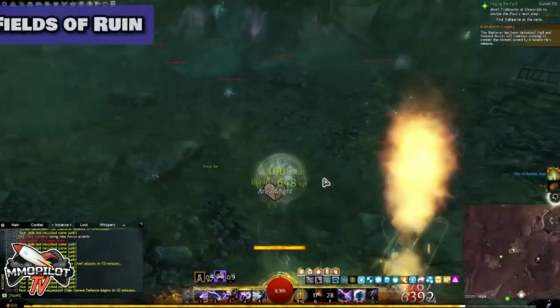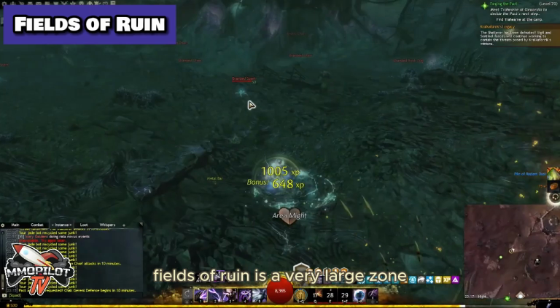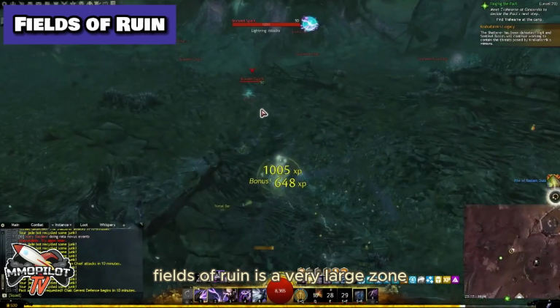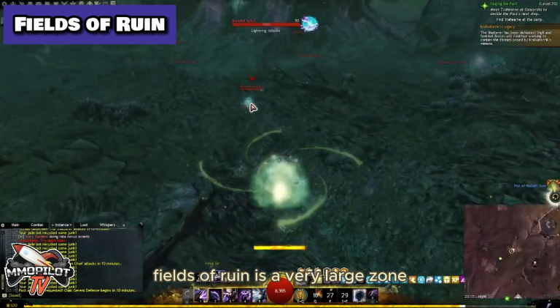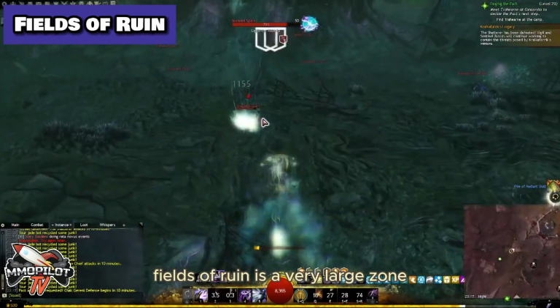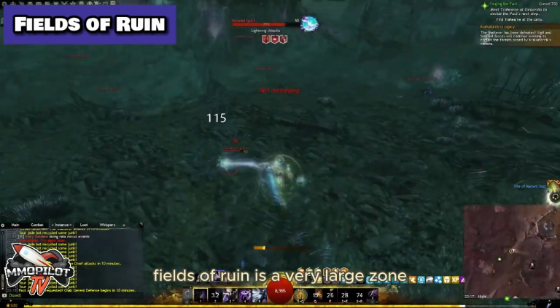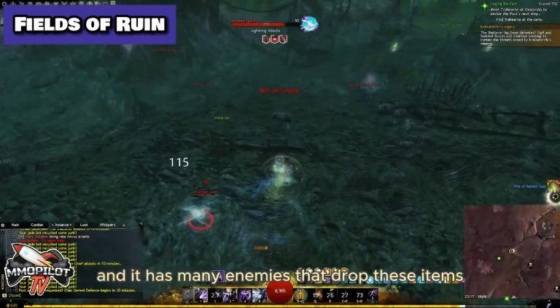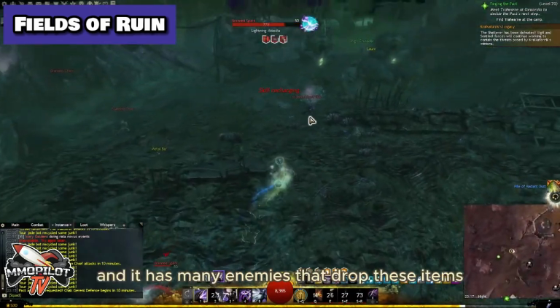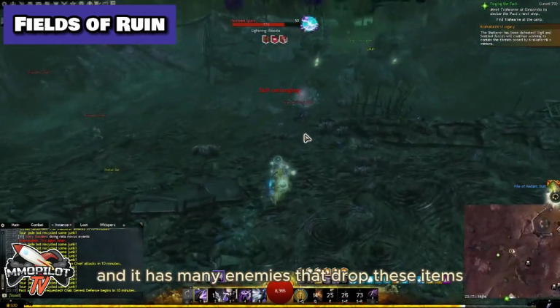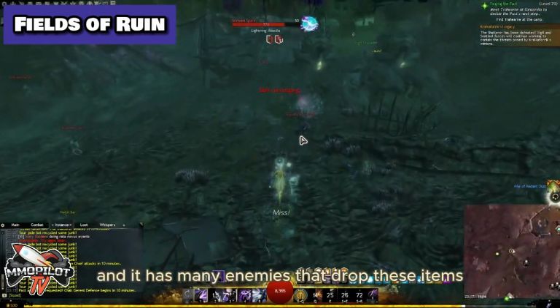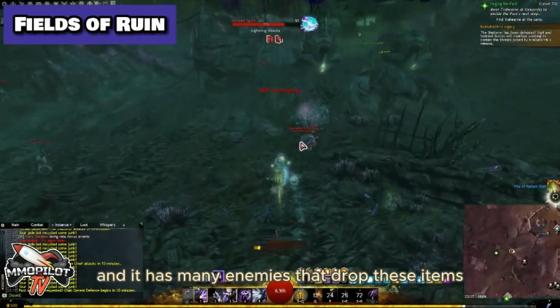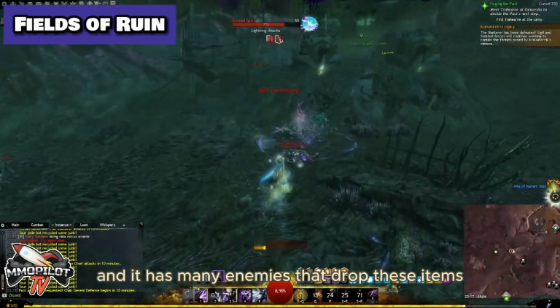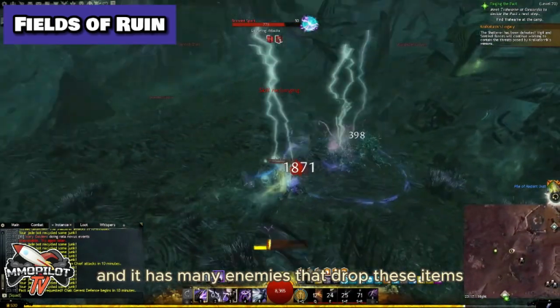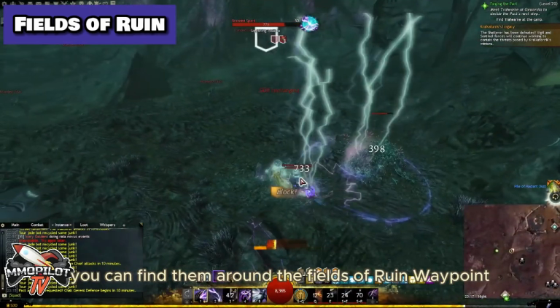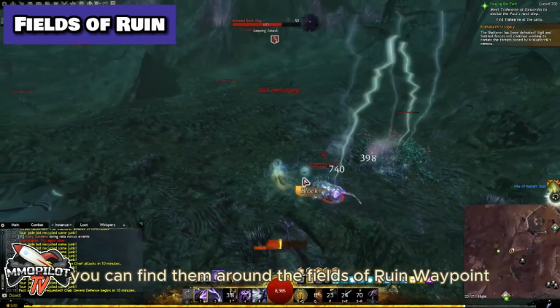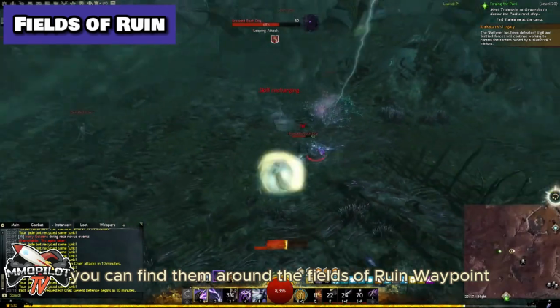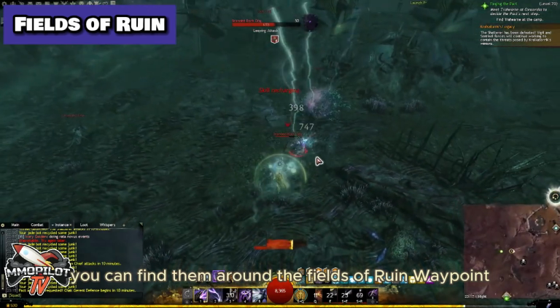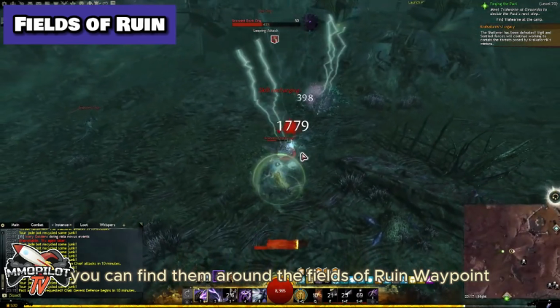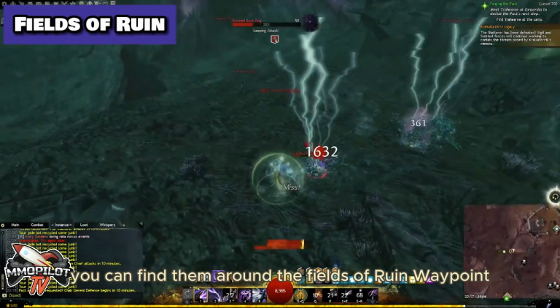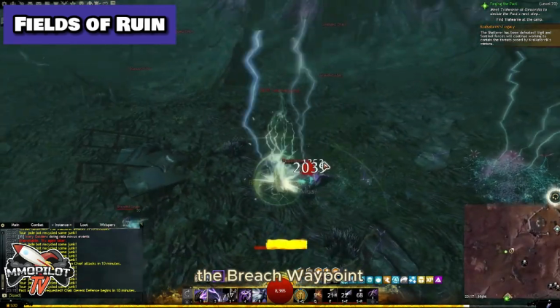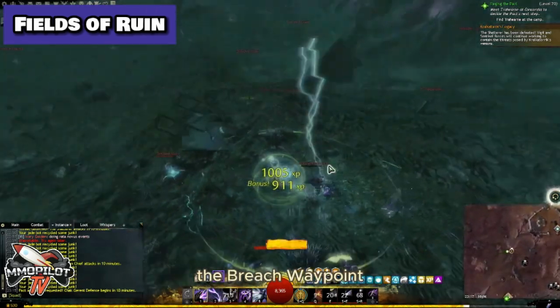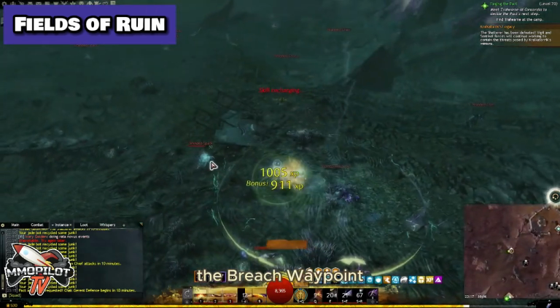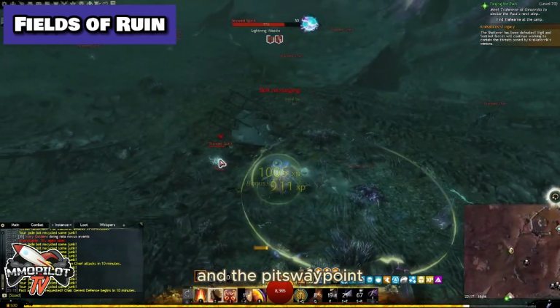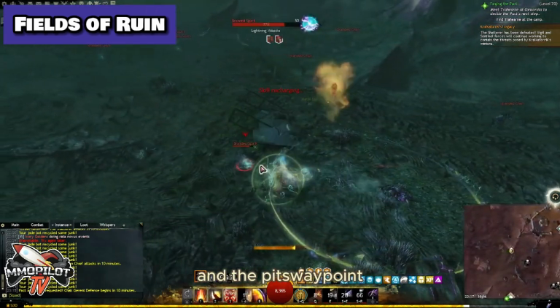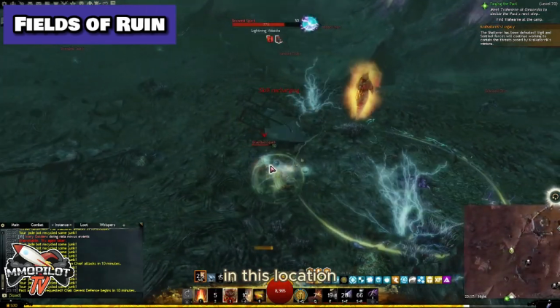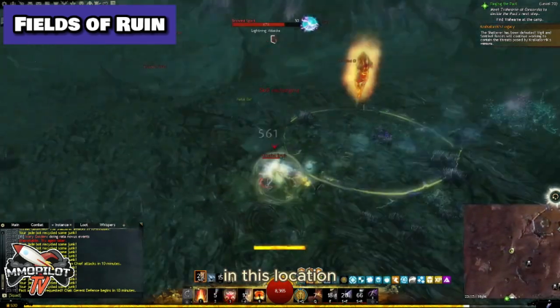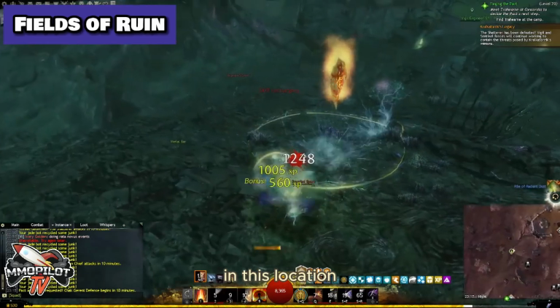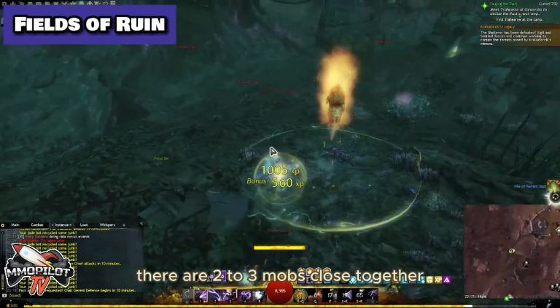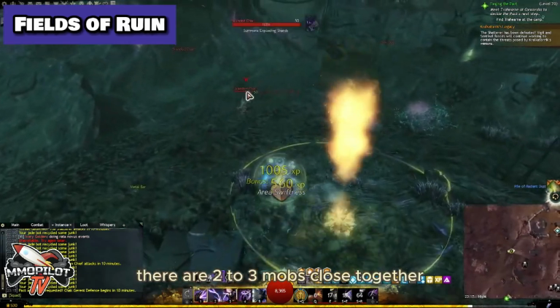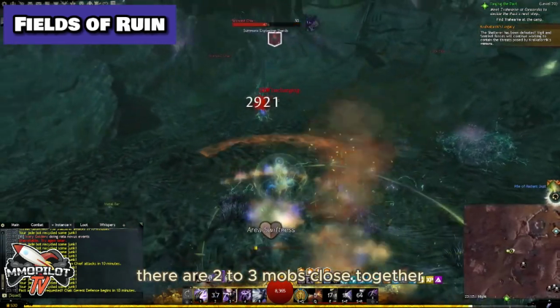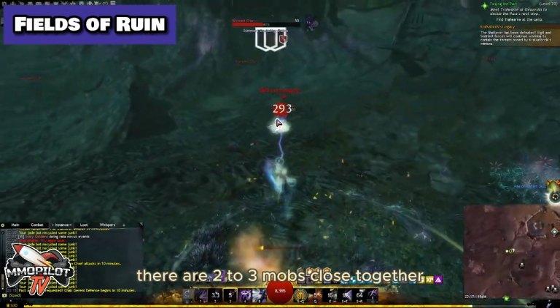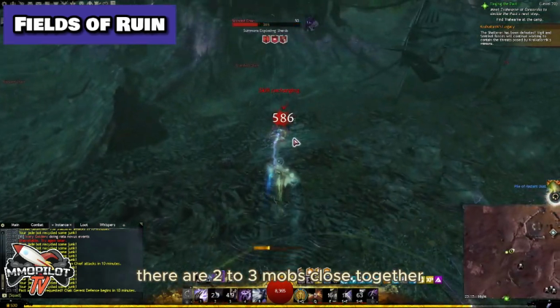Fields of Ruin is a very large zone, and it has many enemies that drop these items. You can find them around the Fields of Ruin Waypoint, the Breach Waypoint, and the Pit's Waypoint. In this location, there are 2-3 mobs close together.